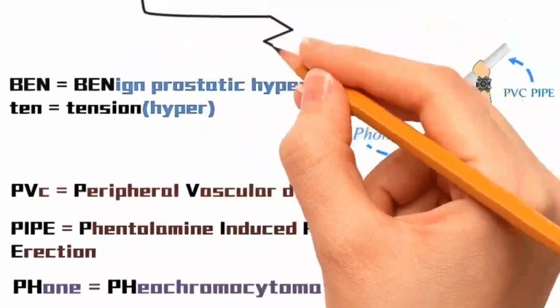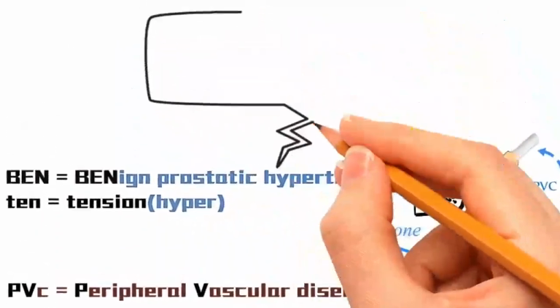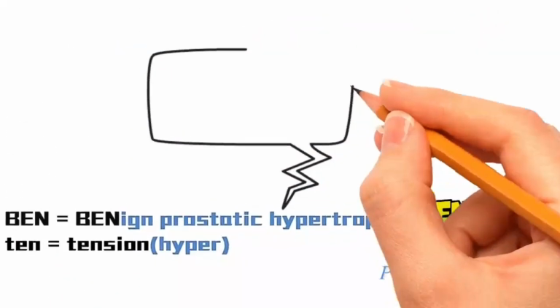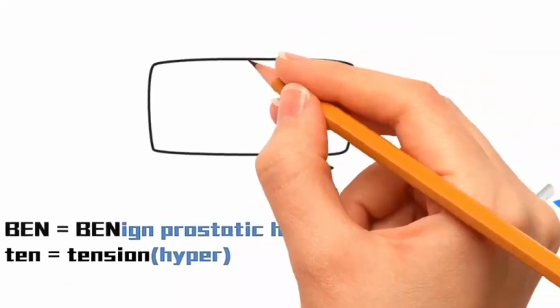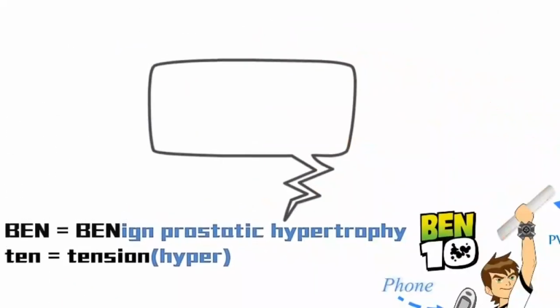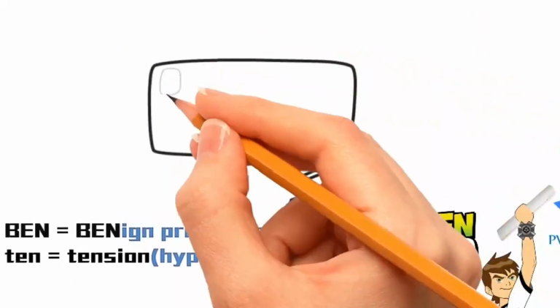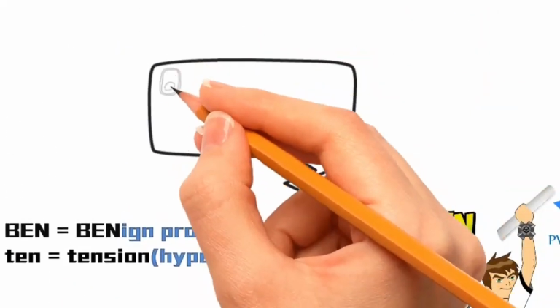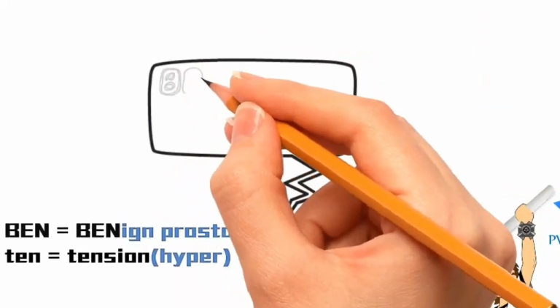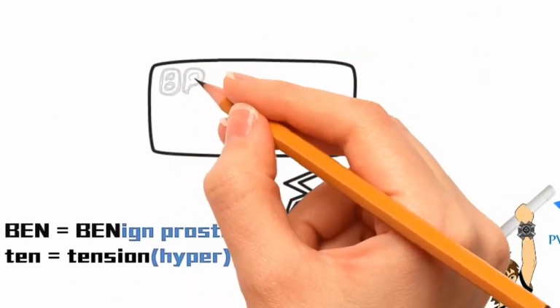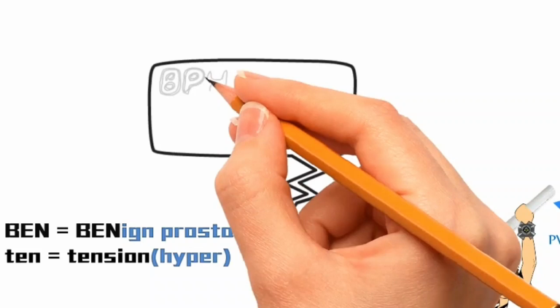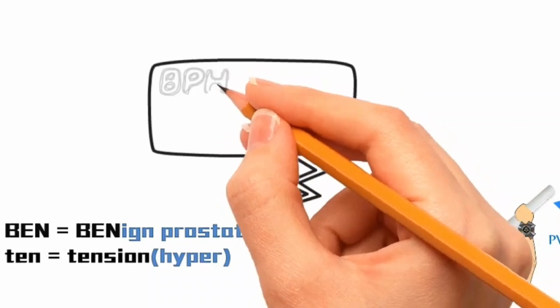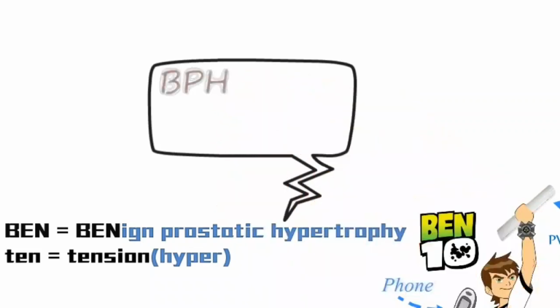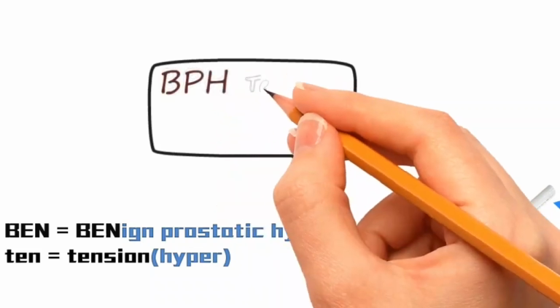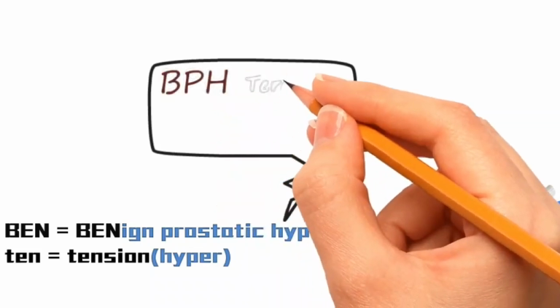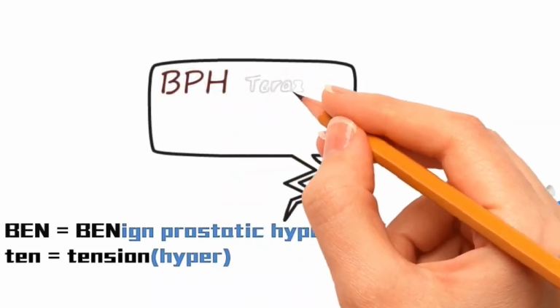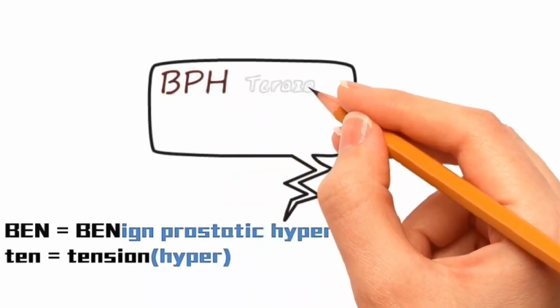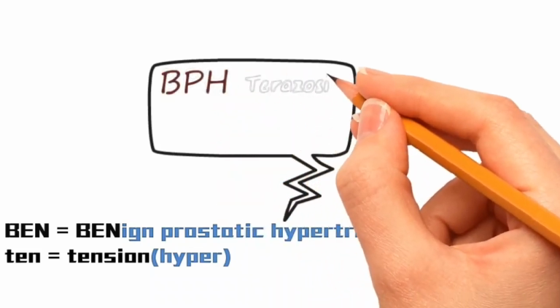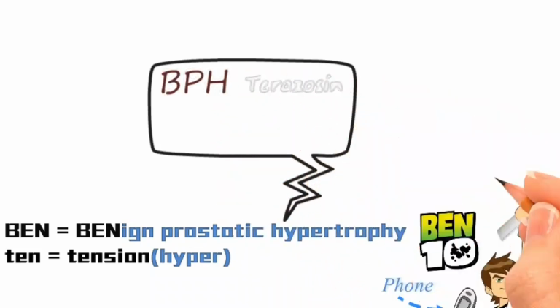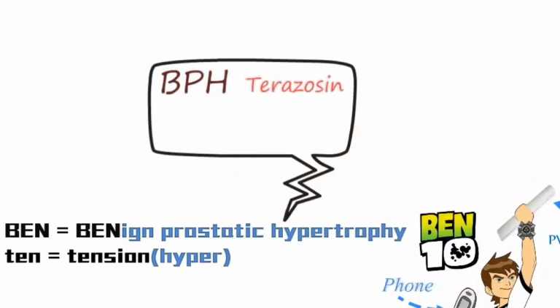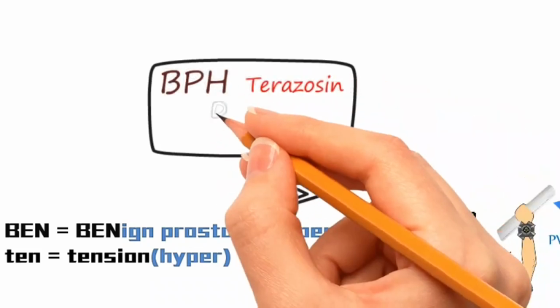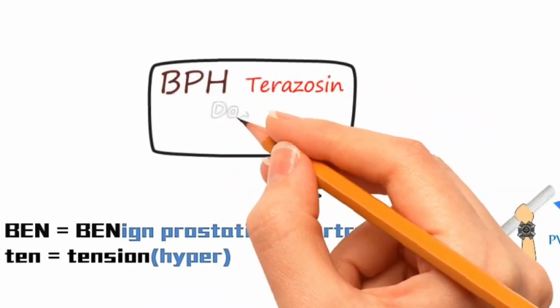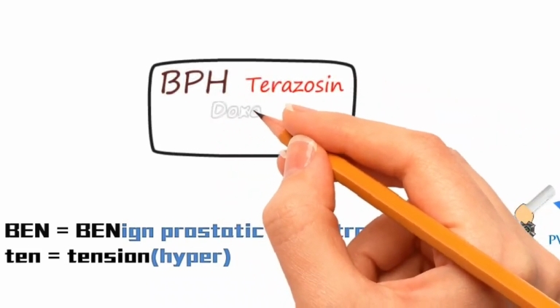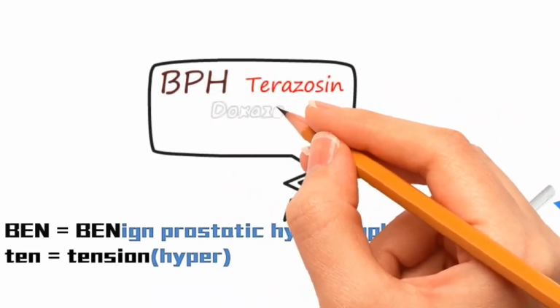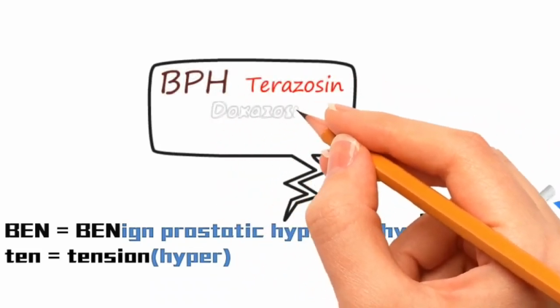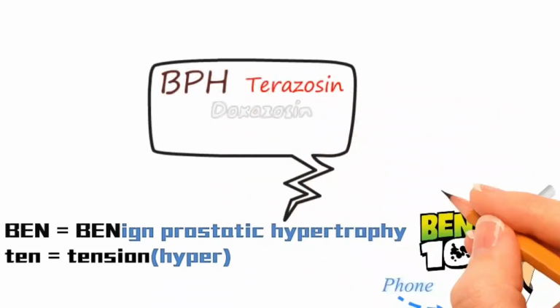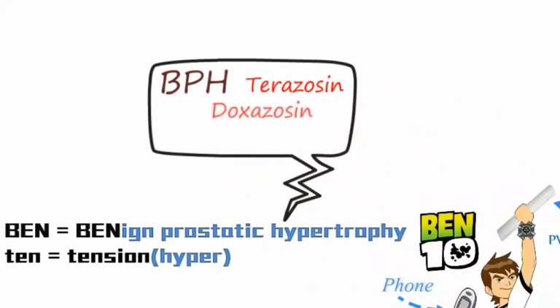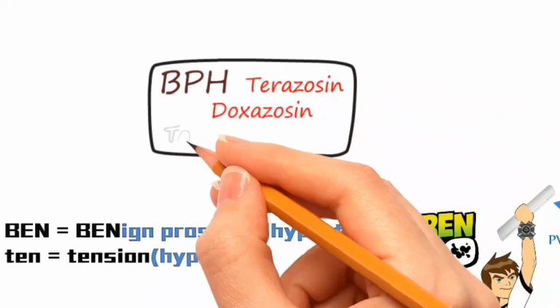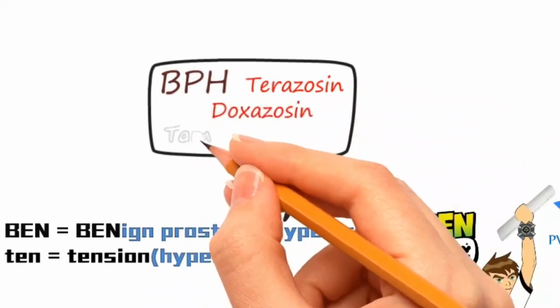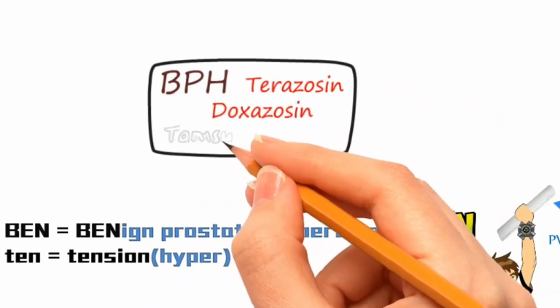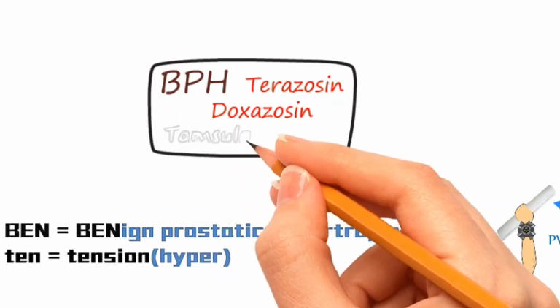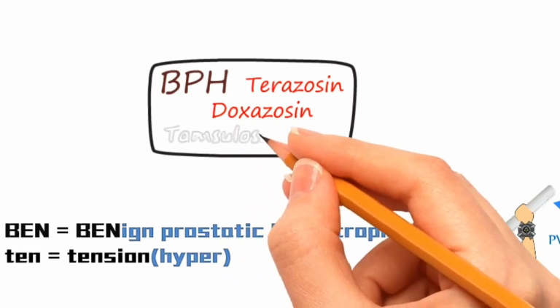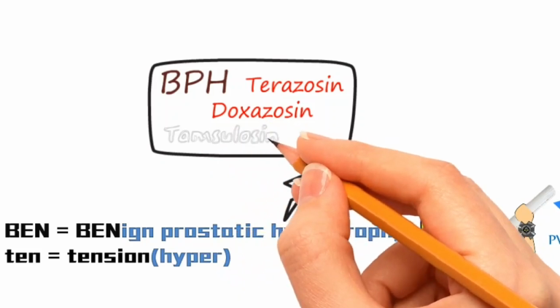In case of benign prostatic hypertrophy, the alpha blockers that are preferred are Terazosin, Doxazosin, and Tamsulosin.